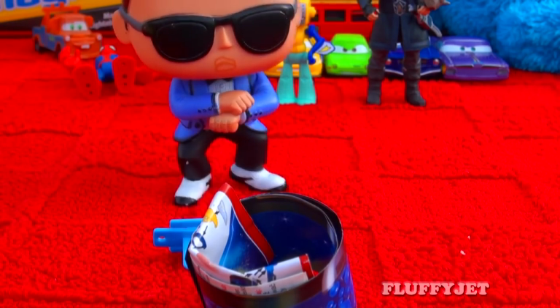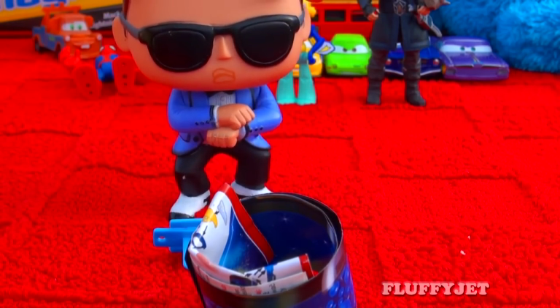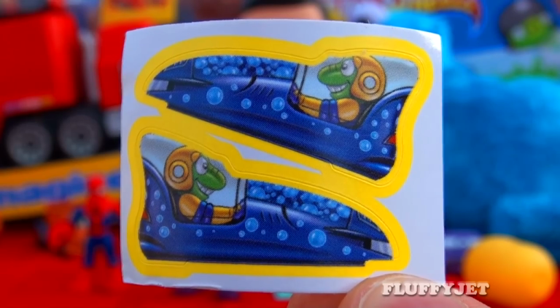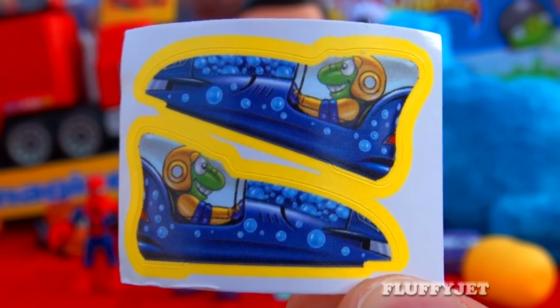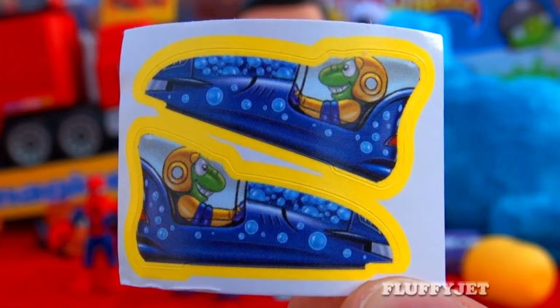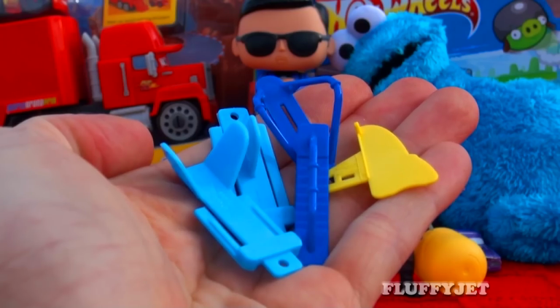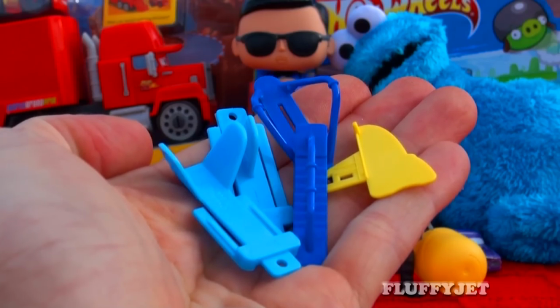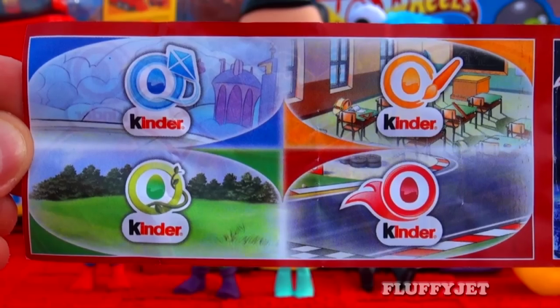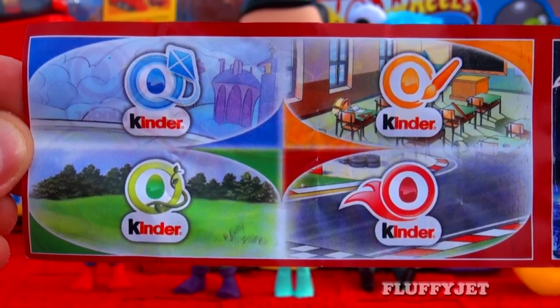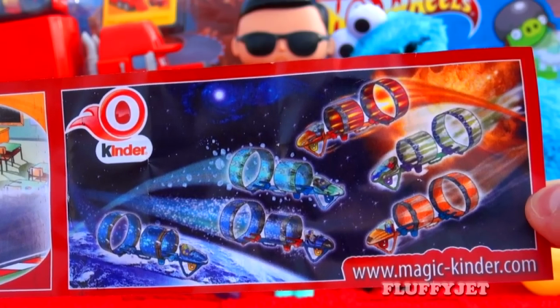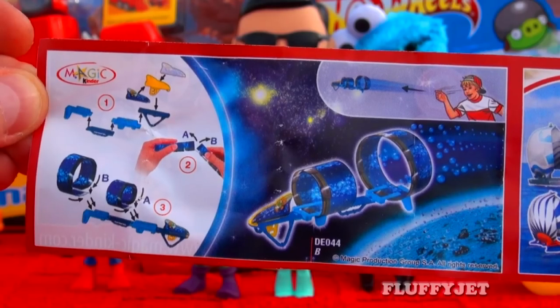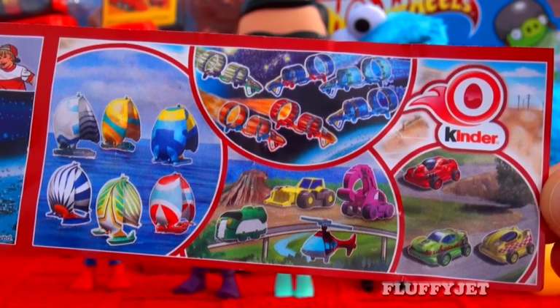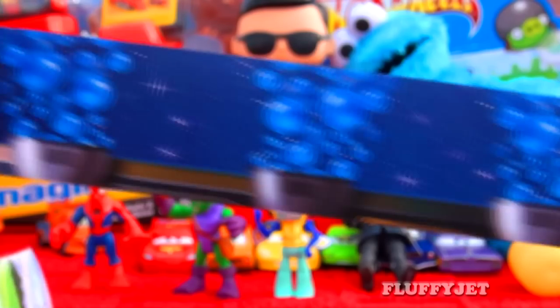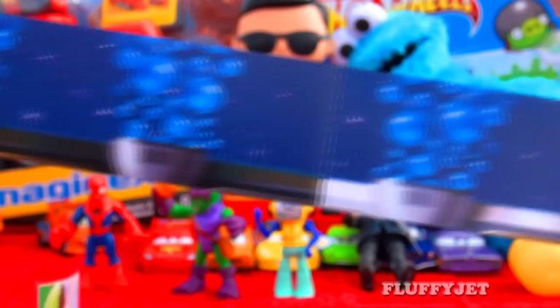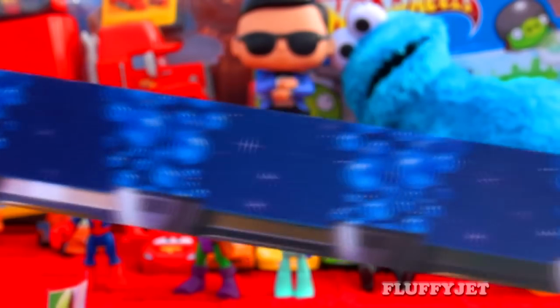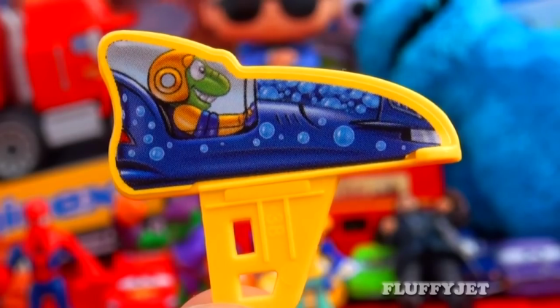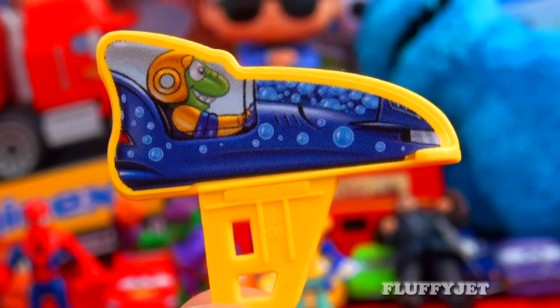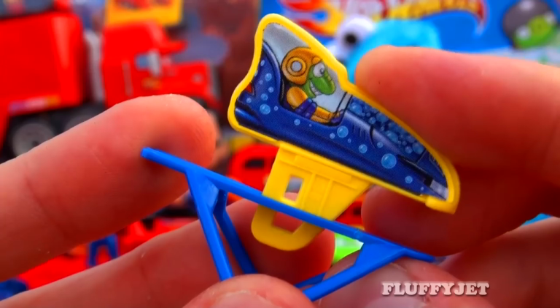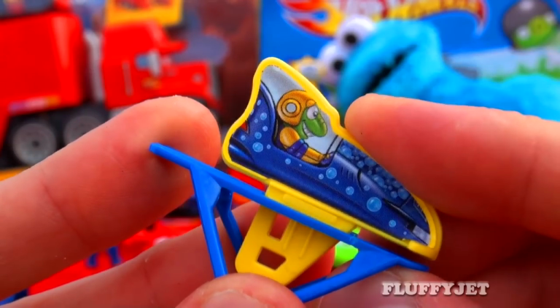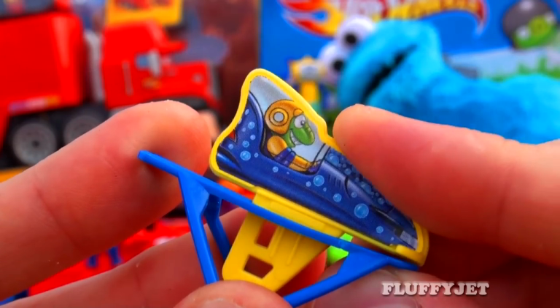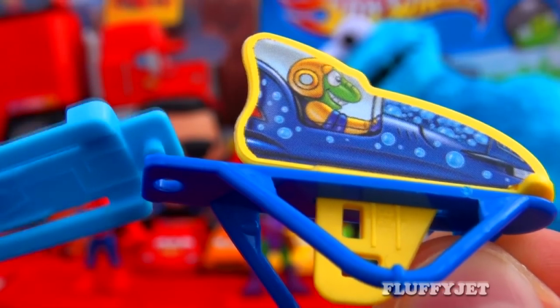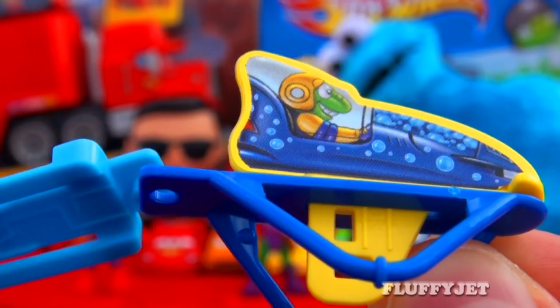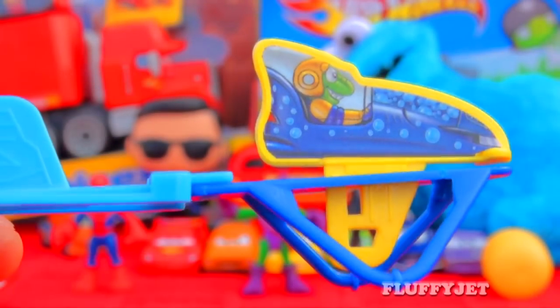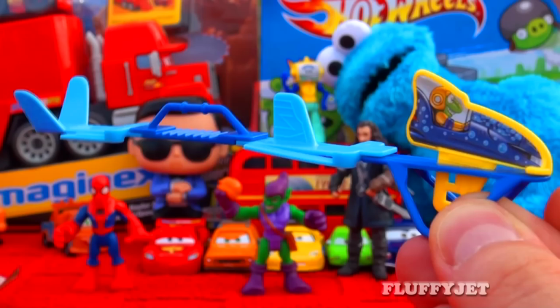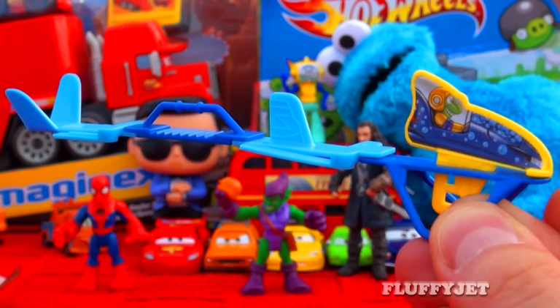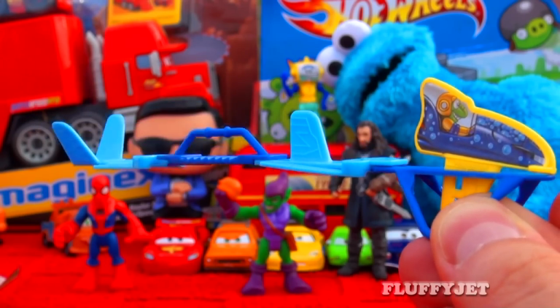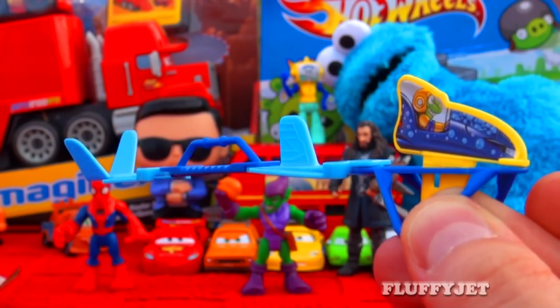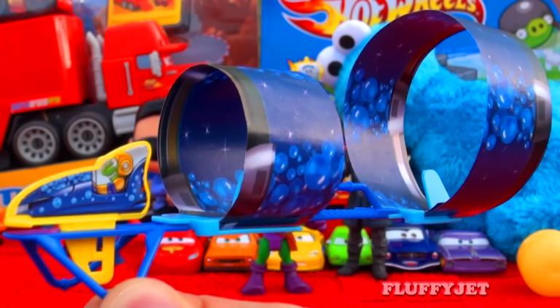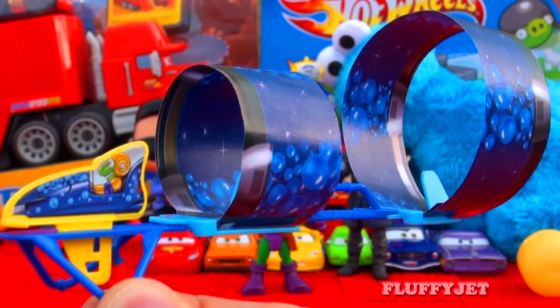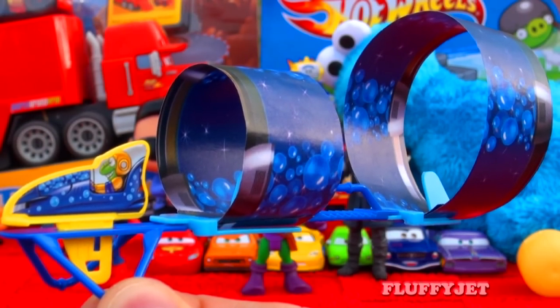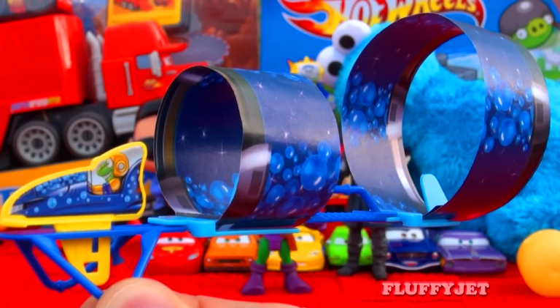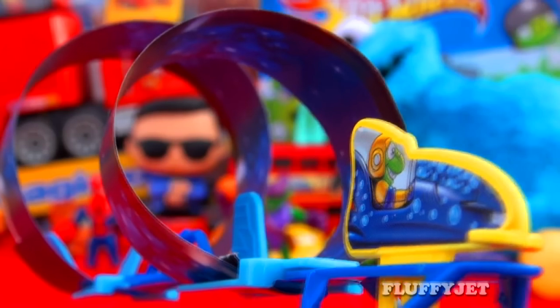Here we have some stickers and pieces to build a spaceship. And here is the spaceship ready to launch.